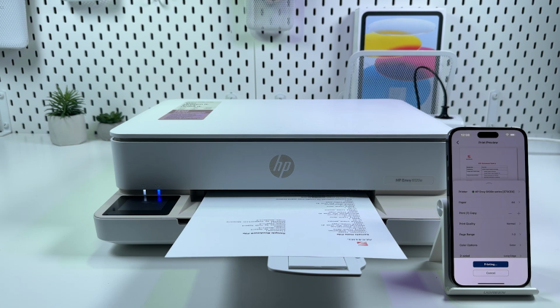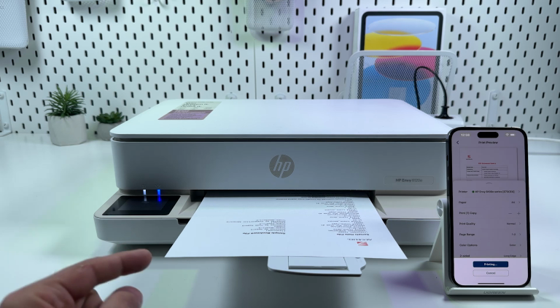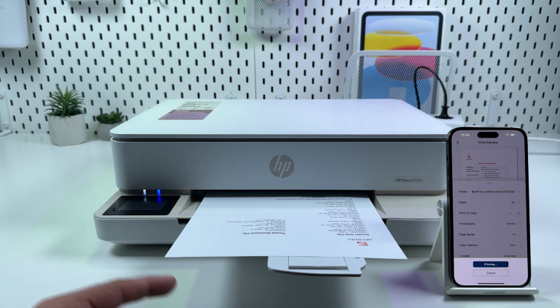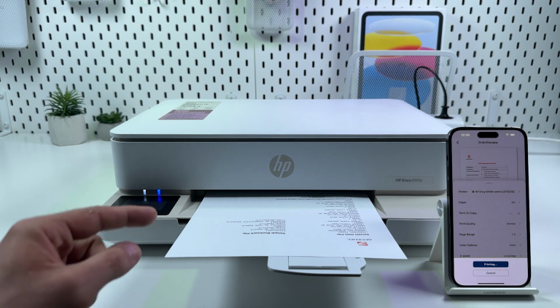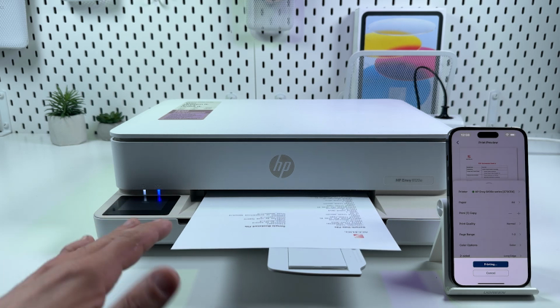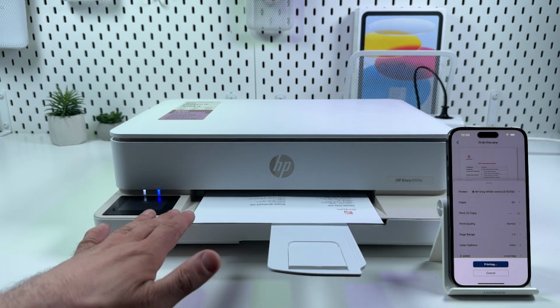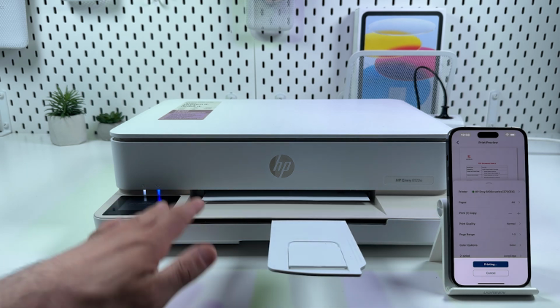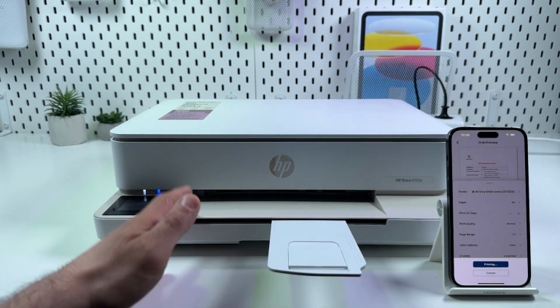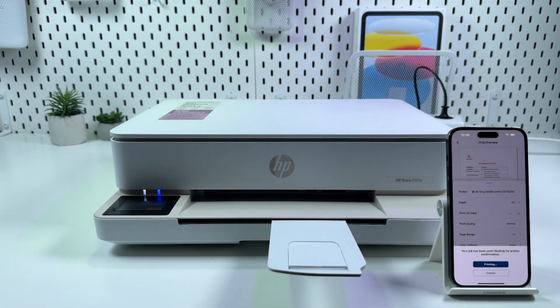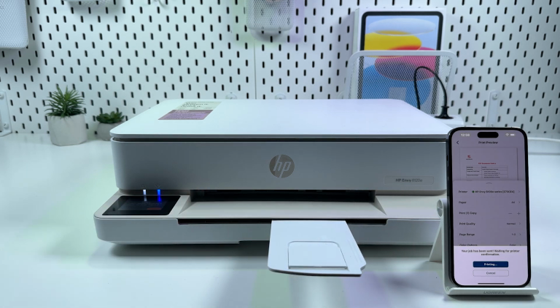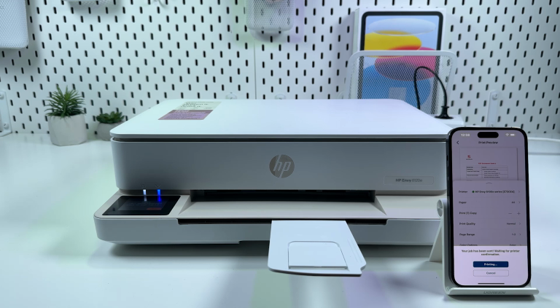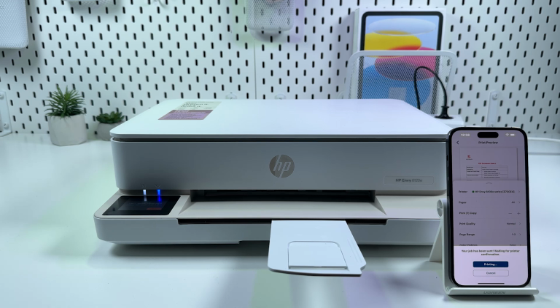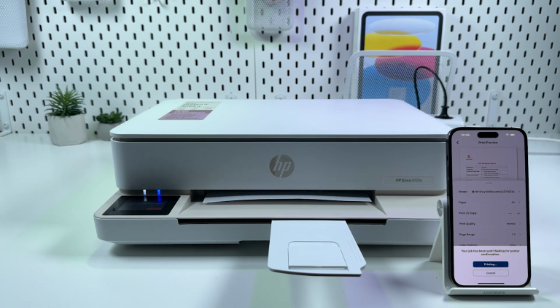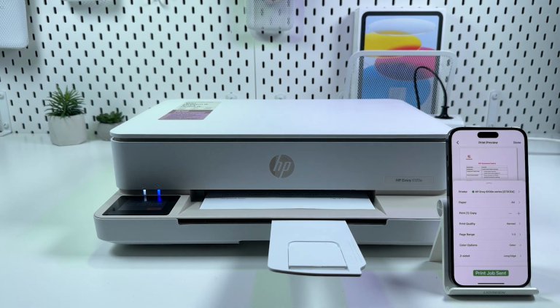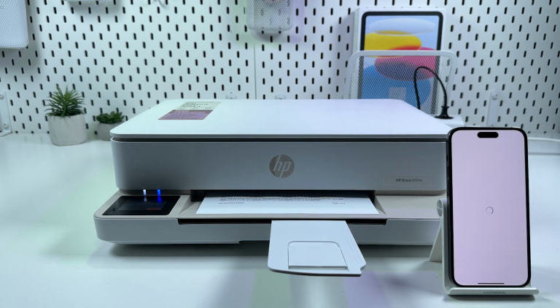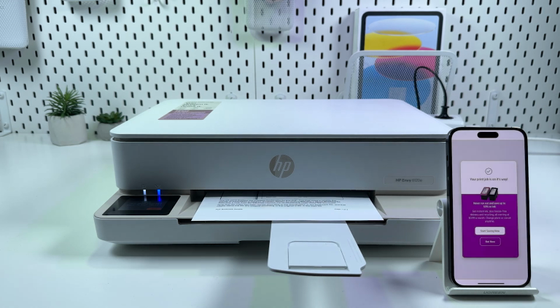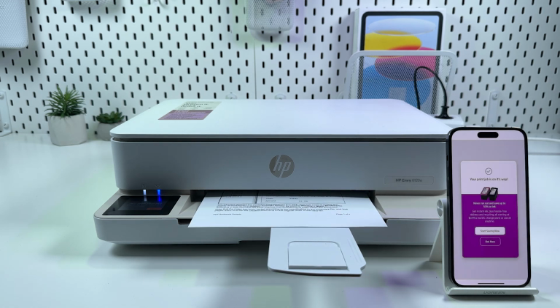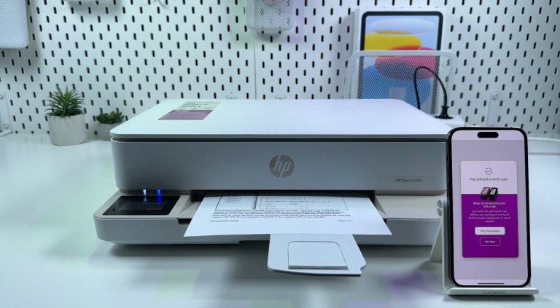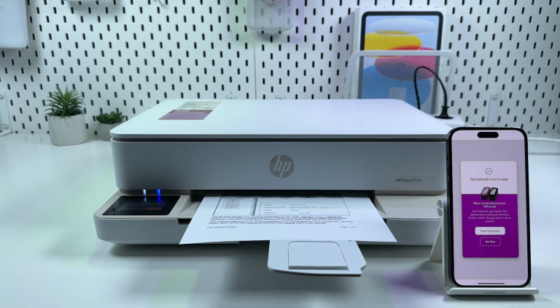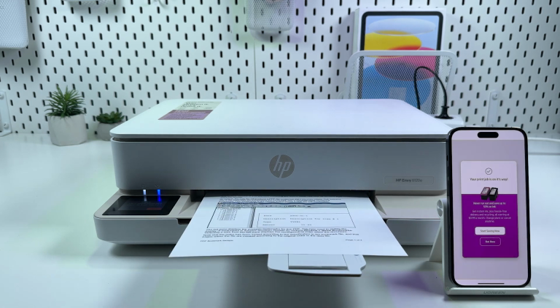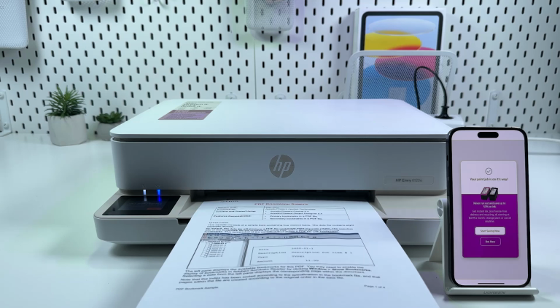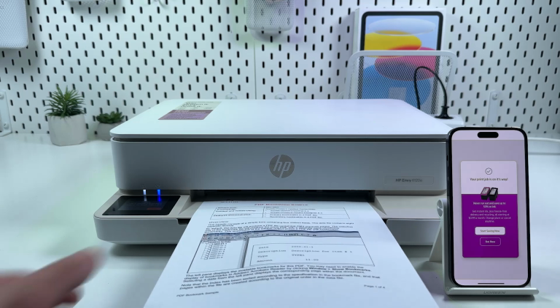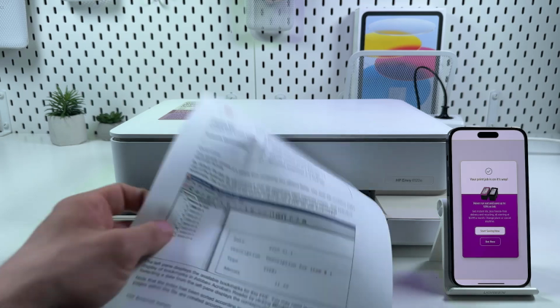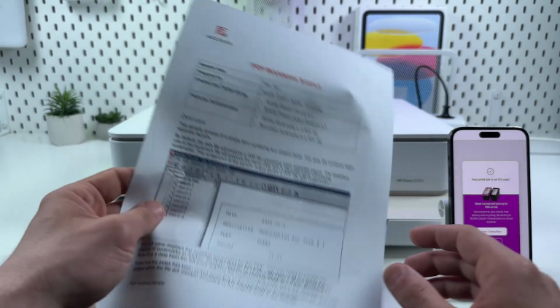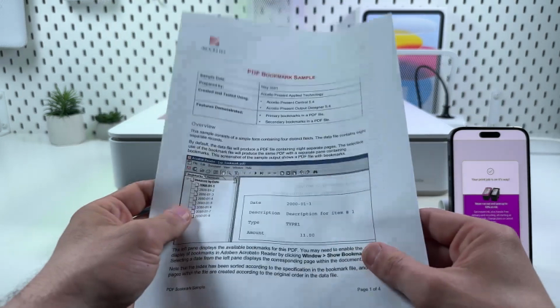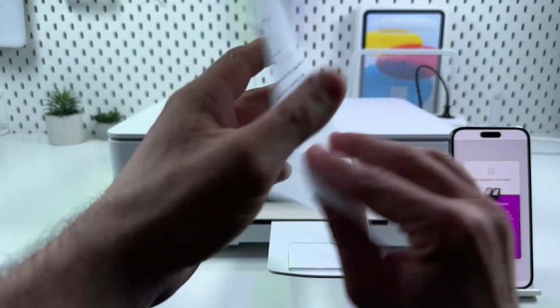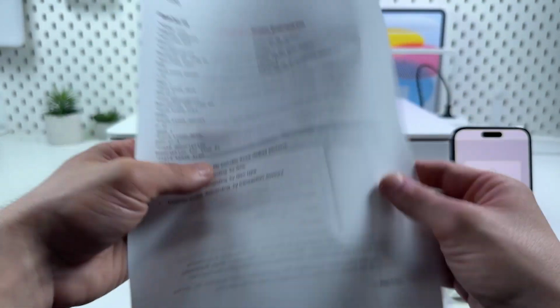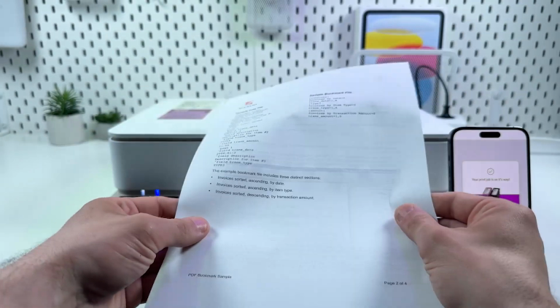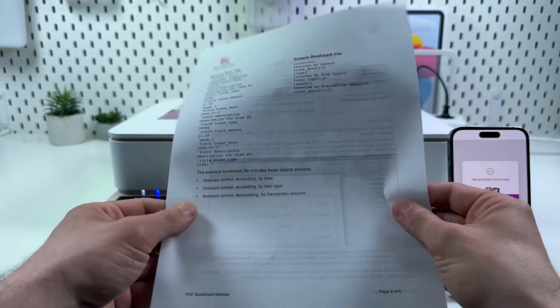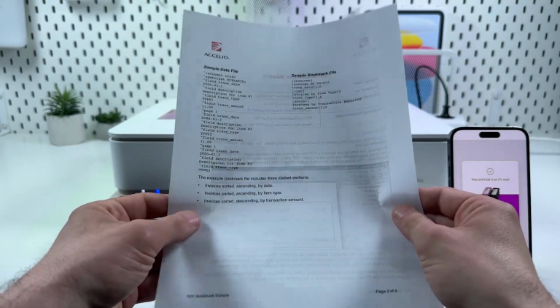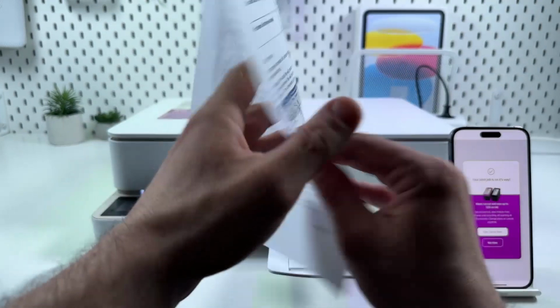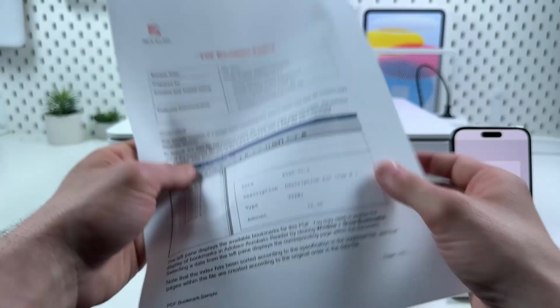Right away it's pulling the paper back to print on the second side. That's it — two-sided print, good quality. Let's continue.